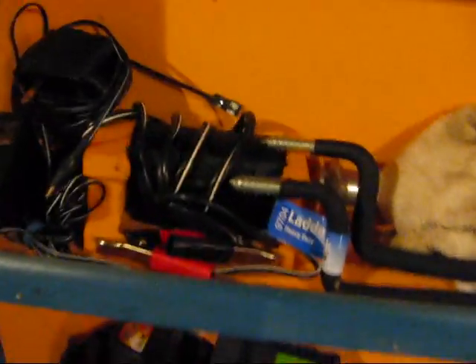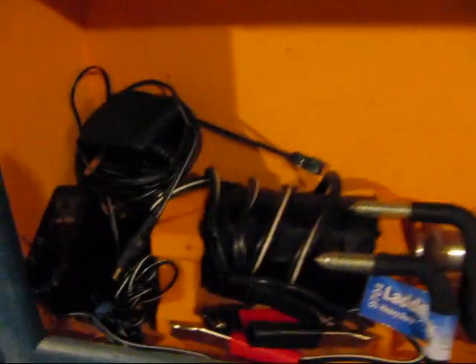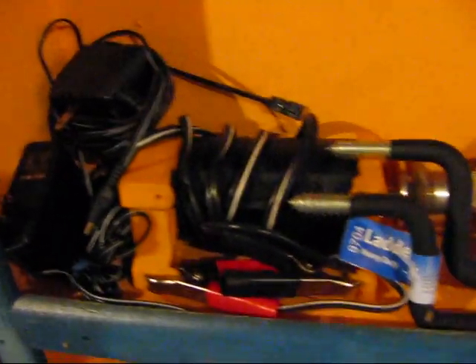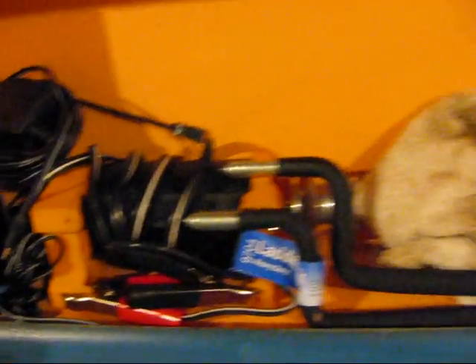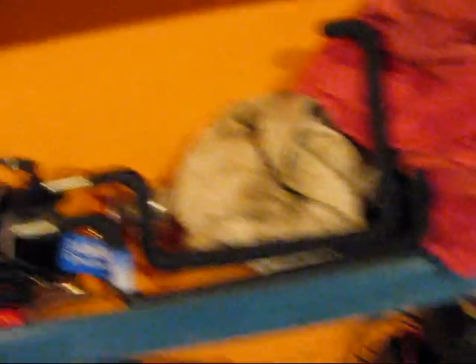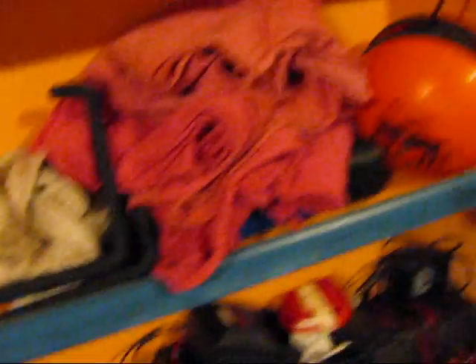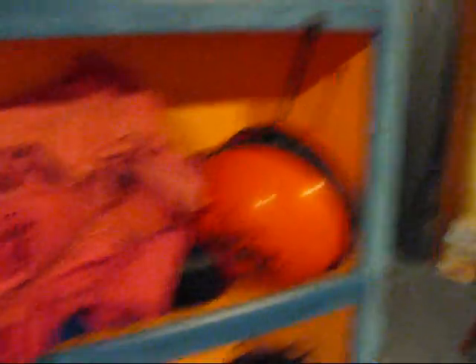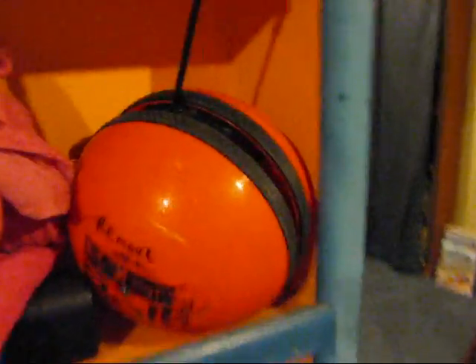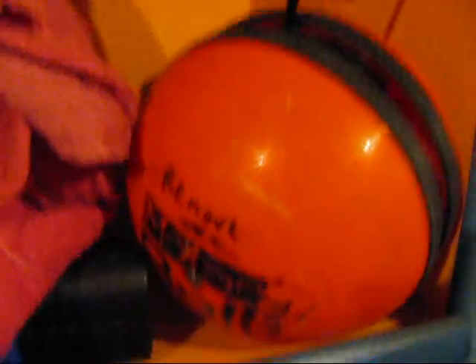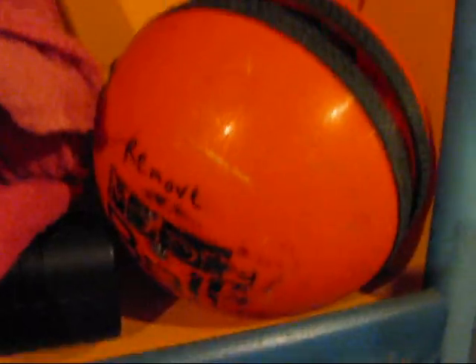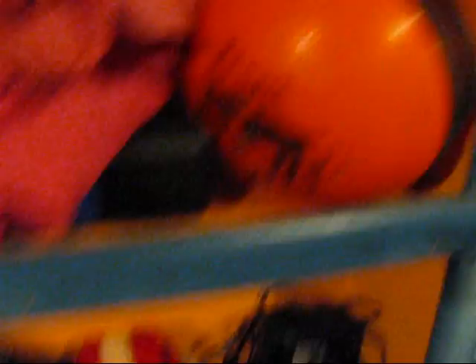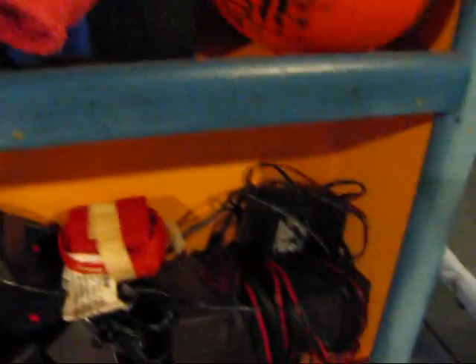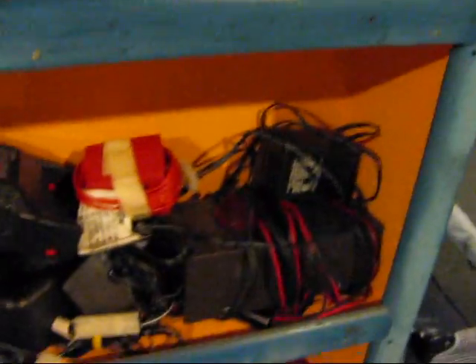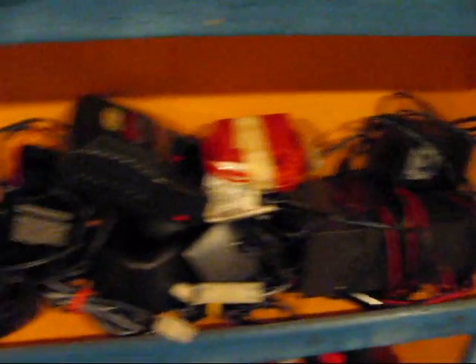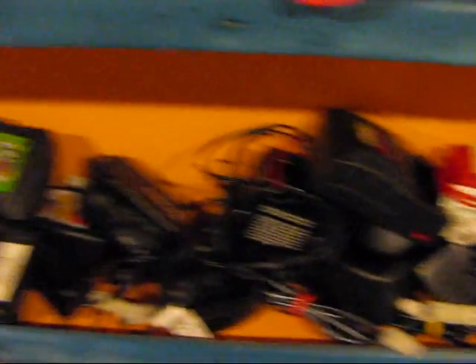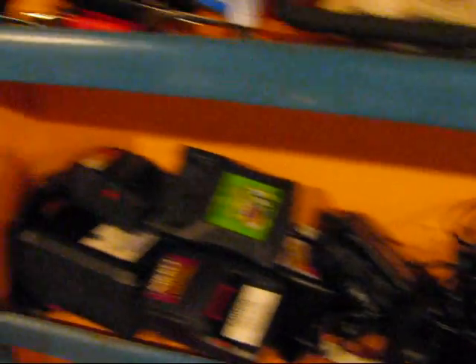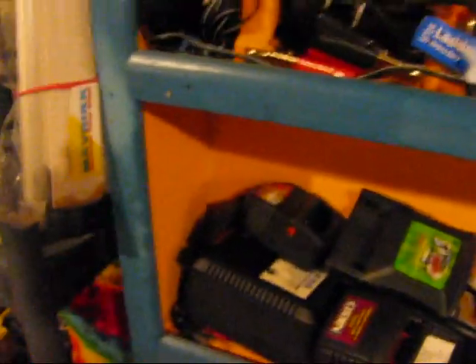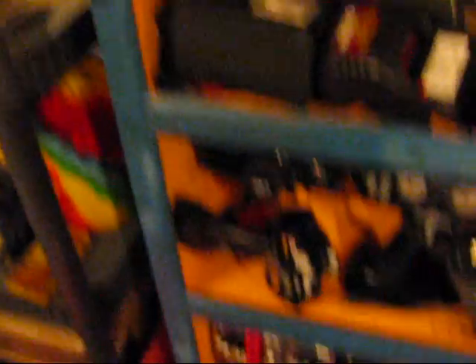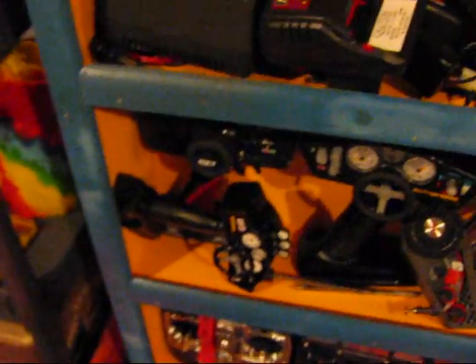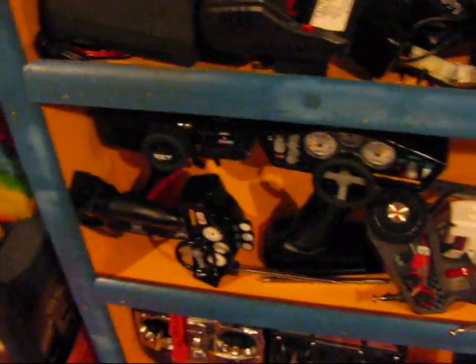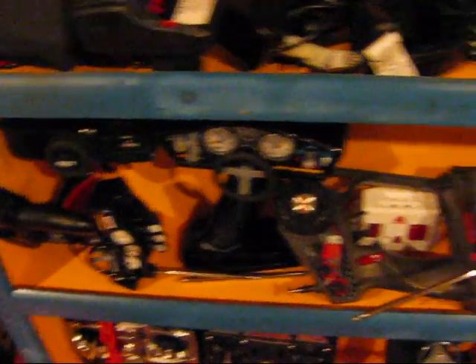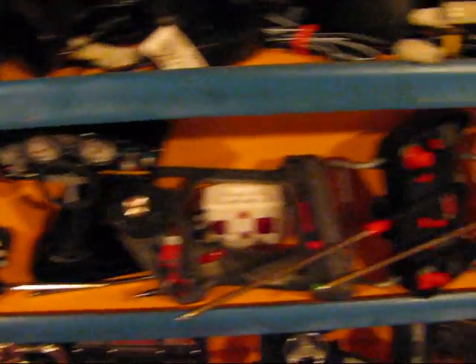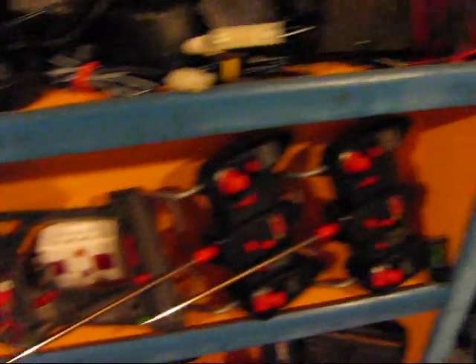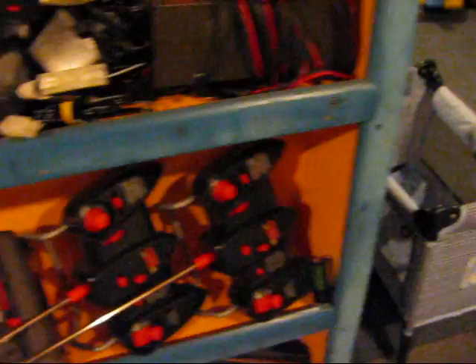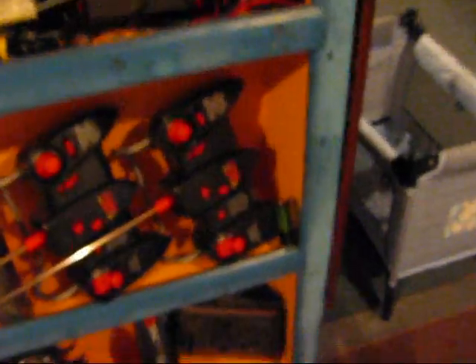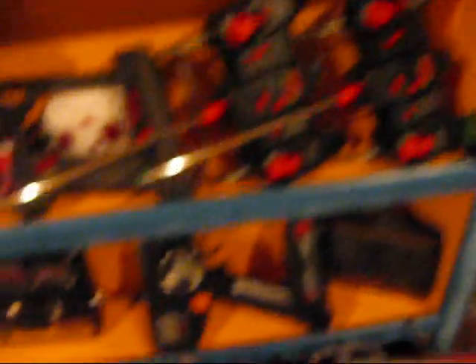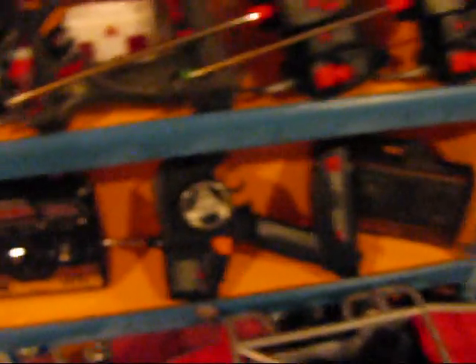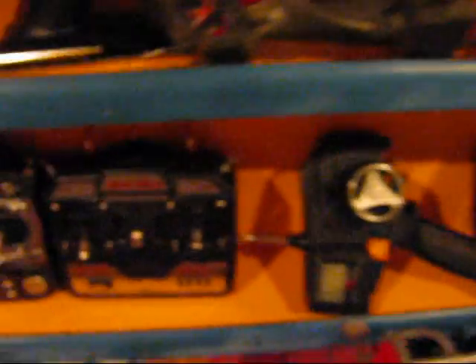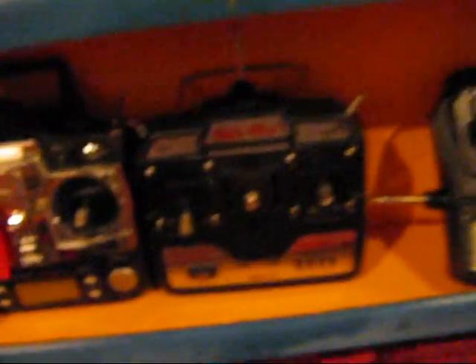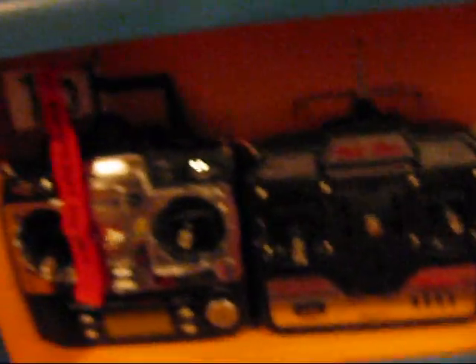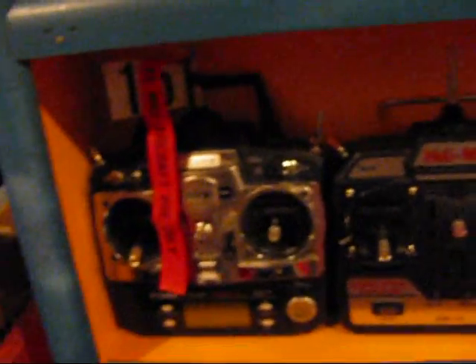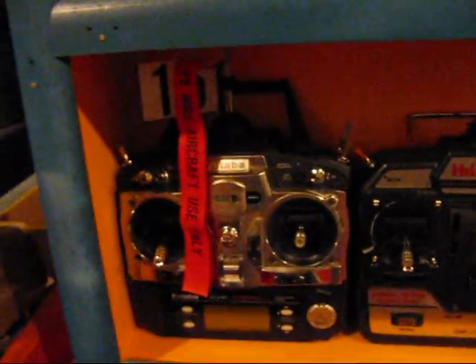Helicopter starter, chargers, rags, remote control ball, chargers. Radios. There's some more radios down here.